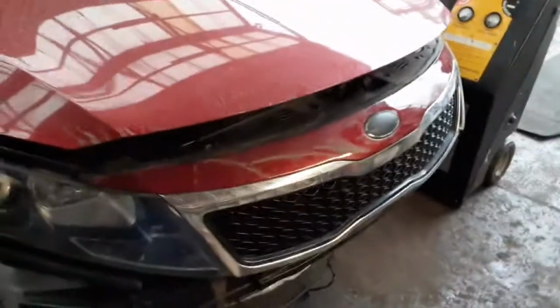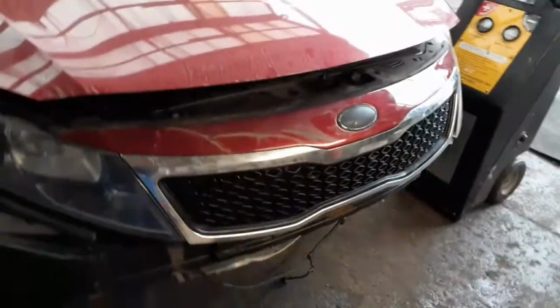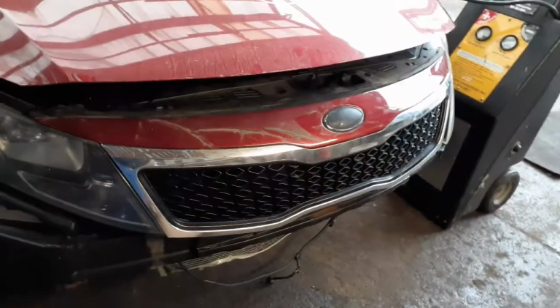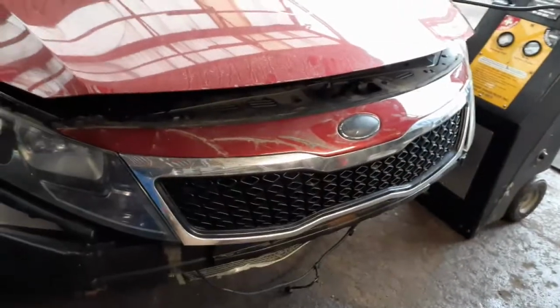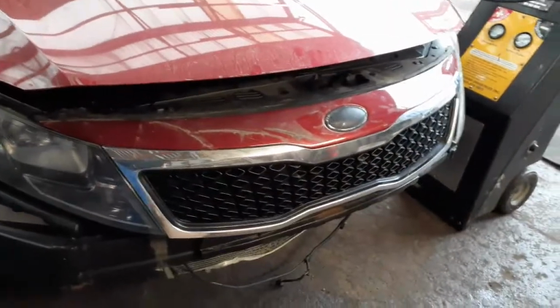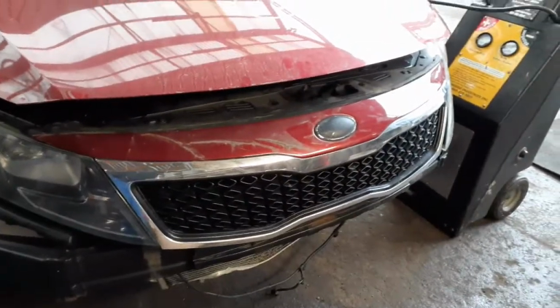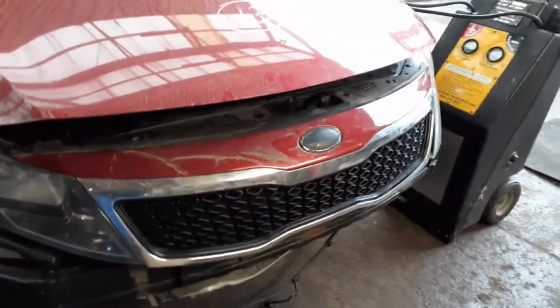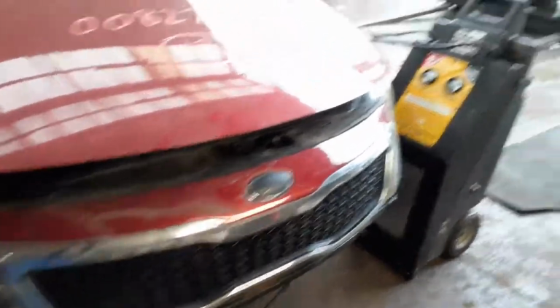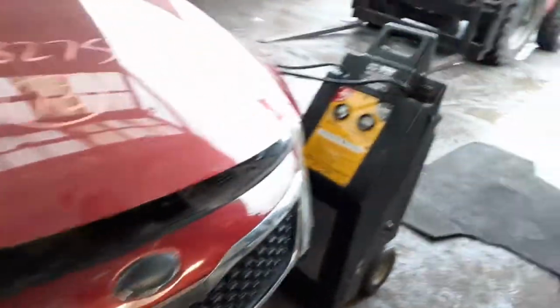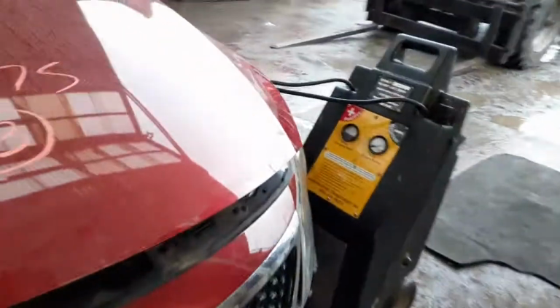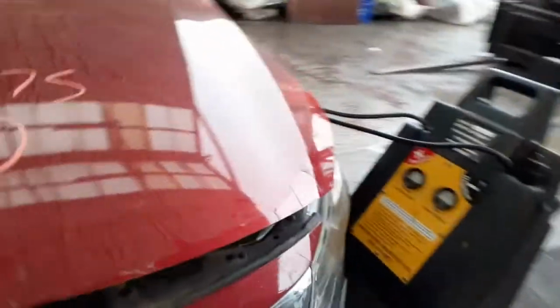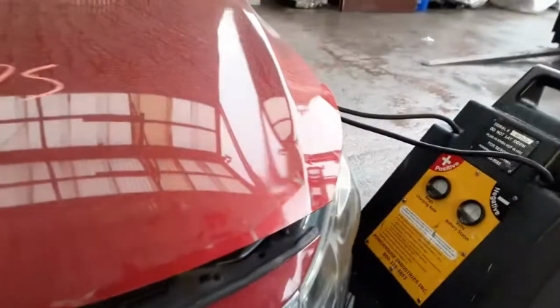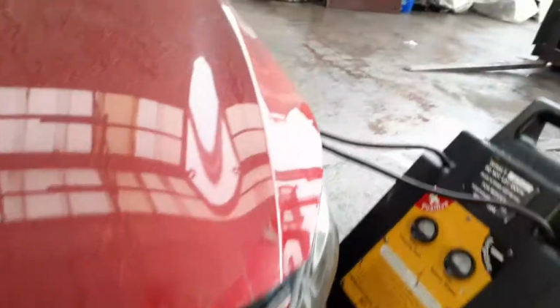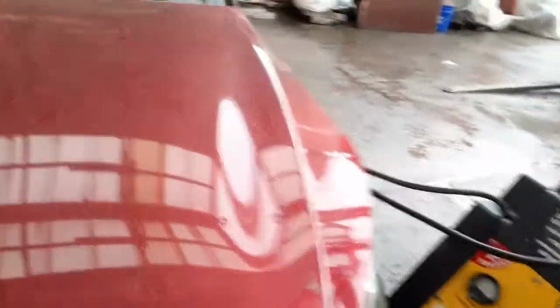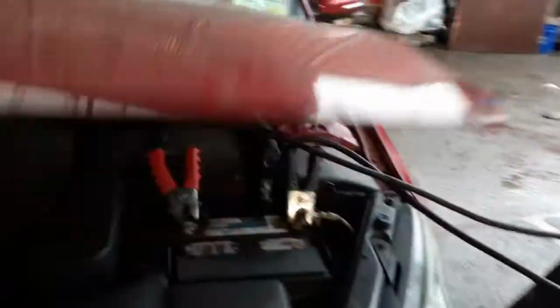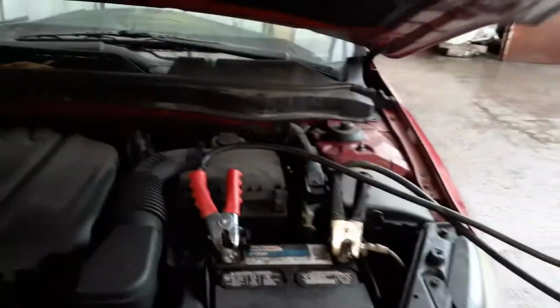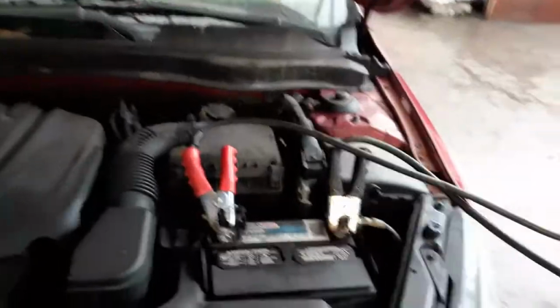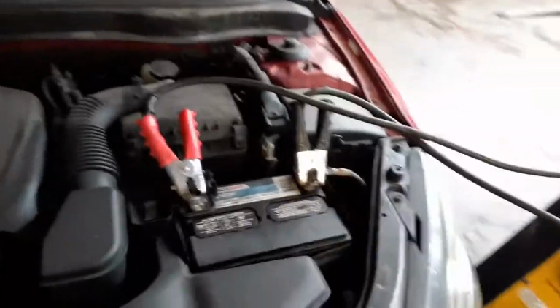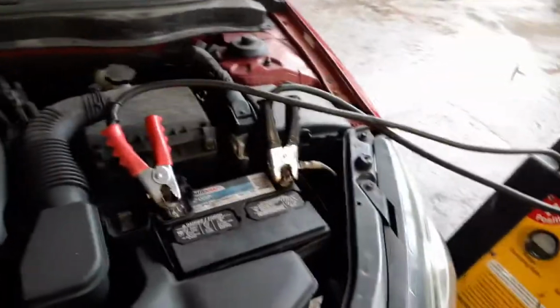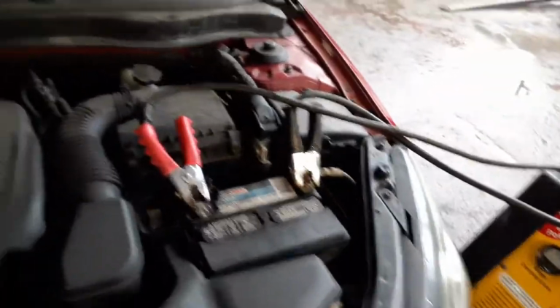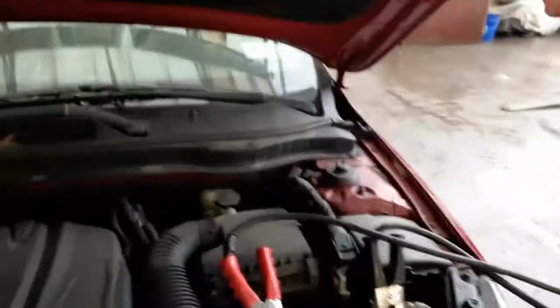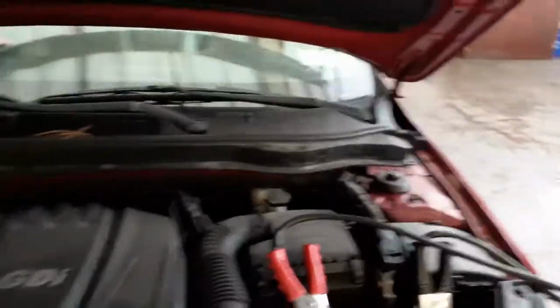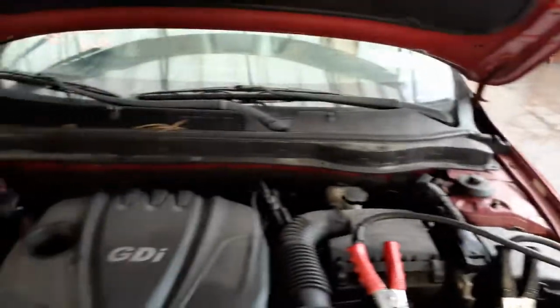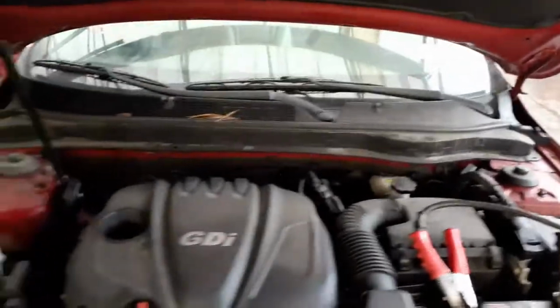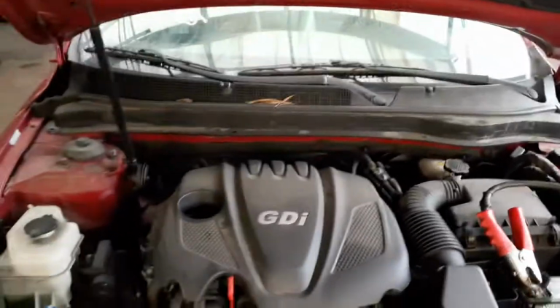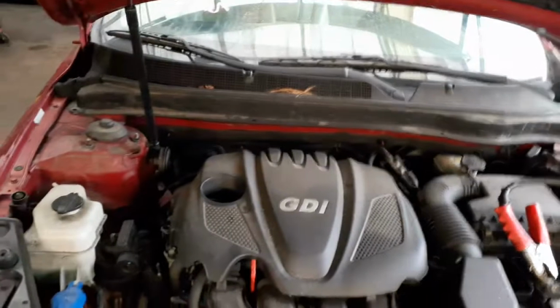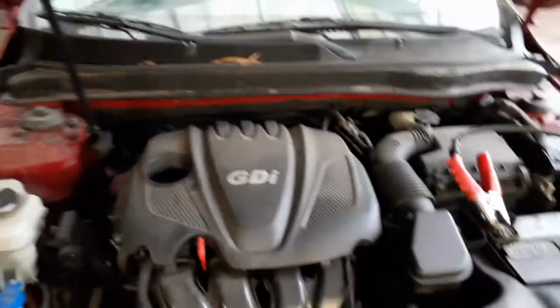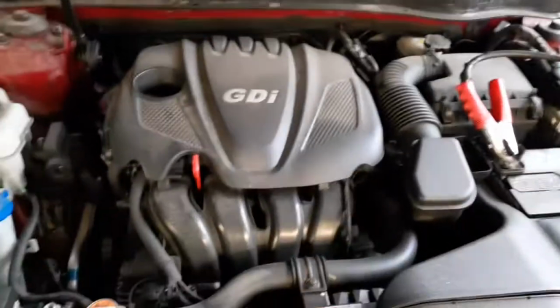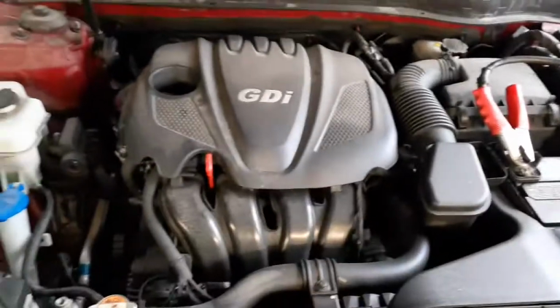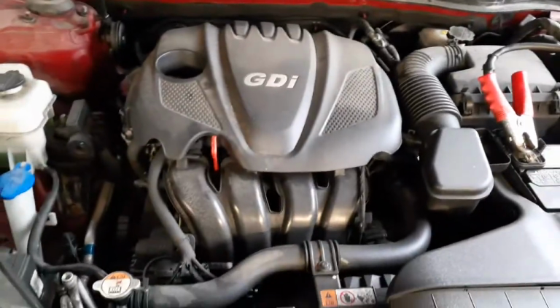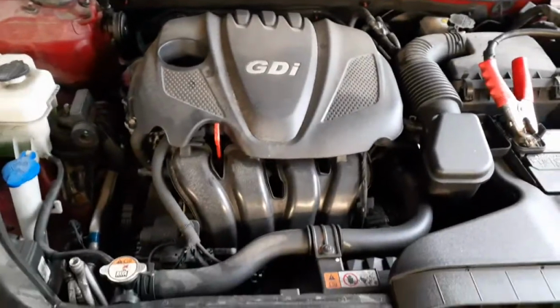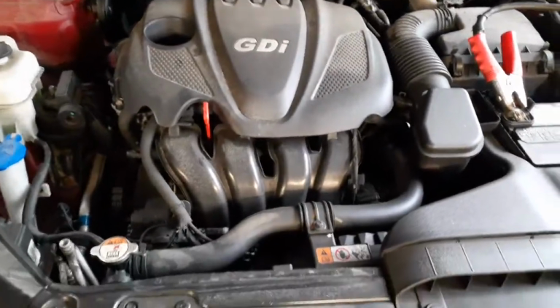The grille is the chrome style with the black center. You do have a left side headlight there. The motor is sold — that's the reason why we got the car, because we had the motor sold to somebody already. Nice running 2.4.